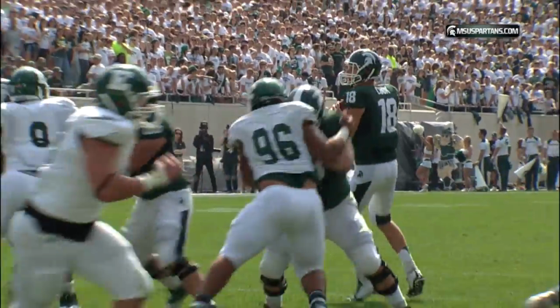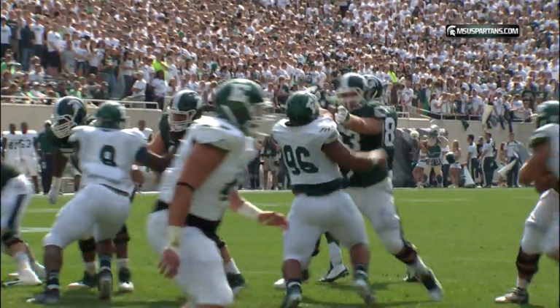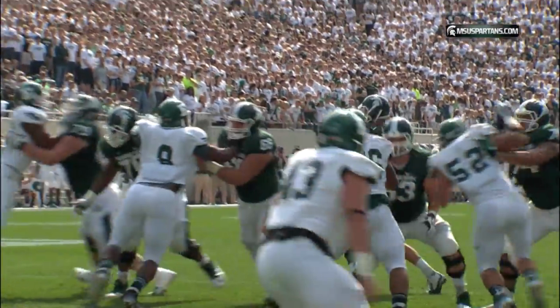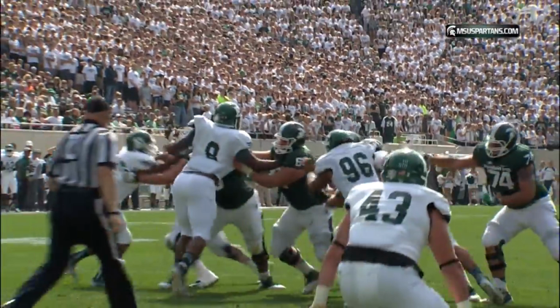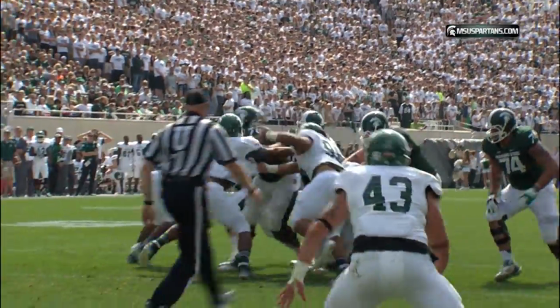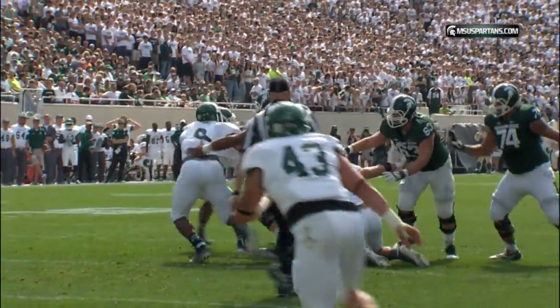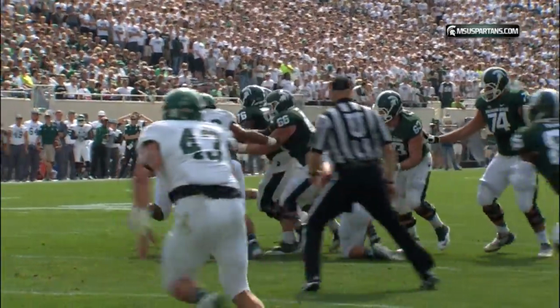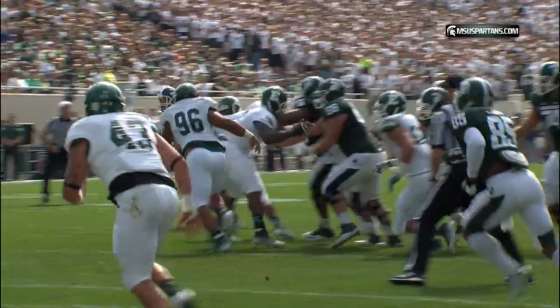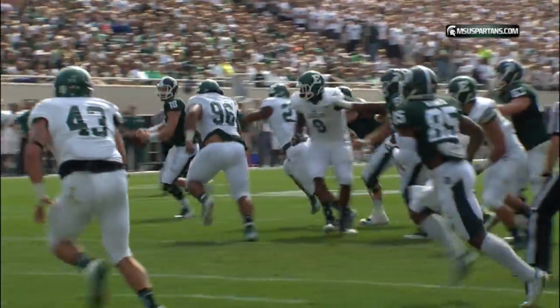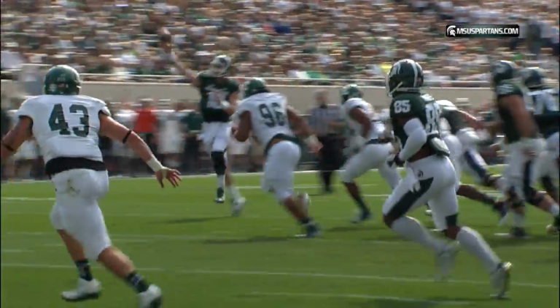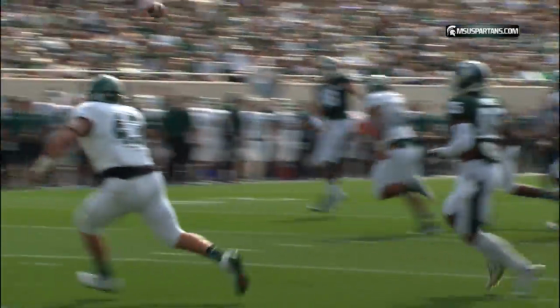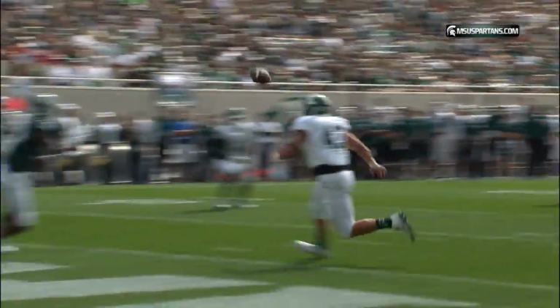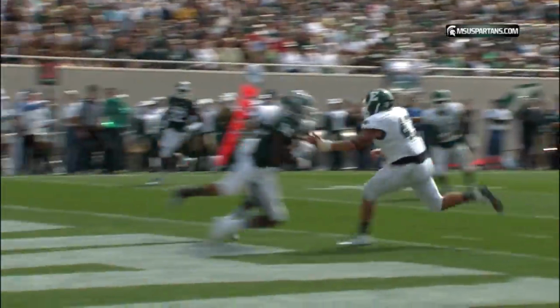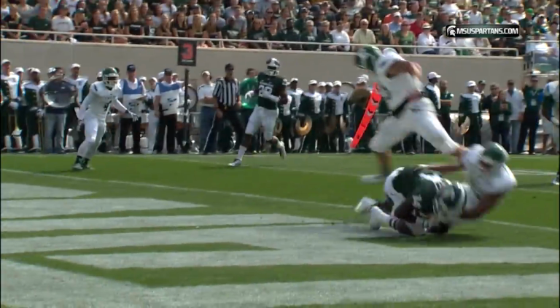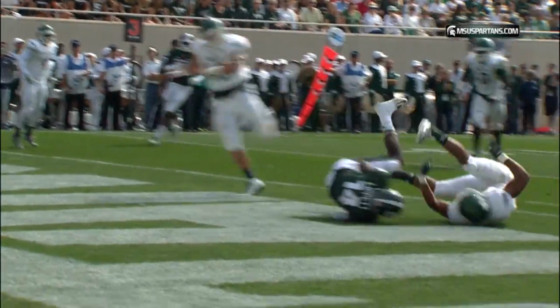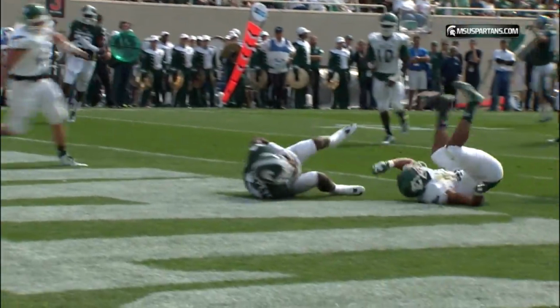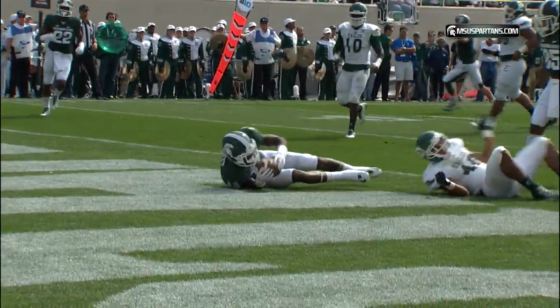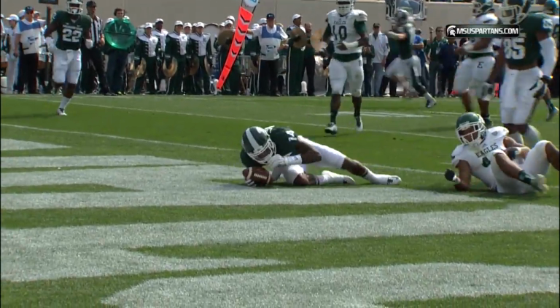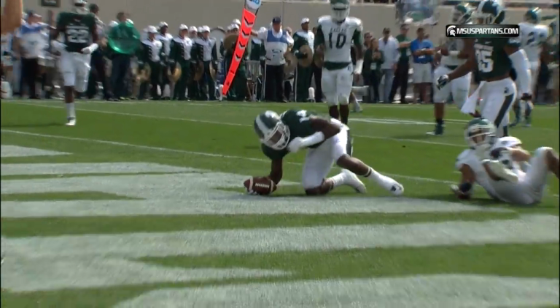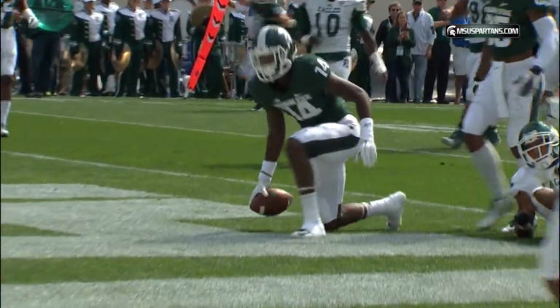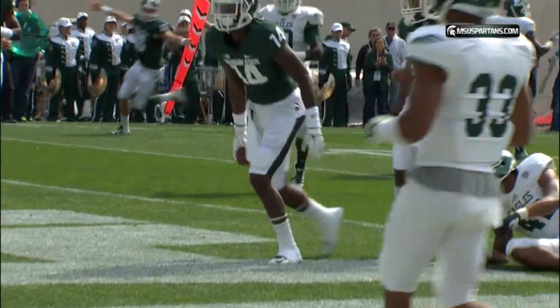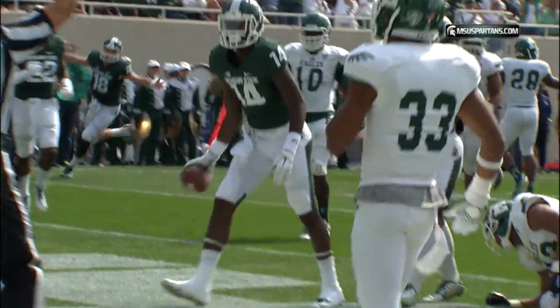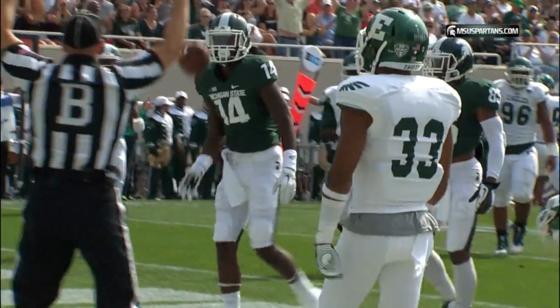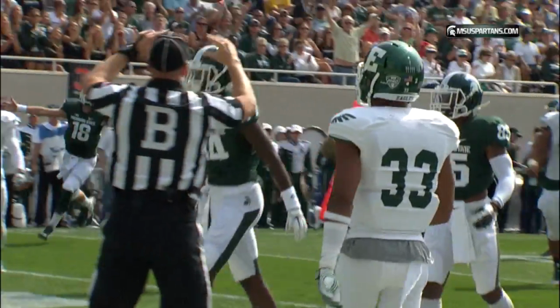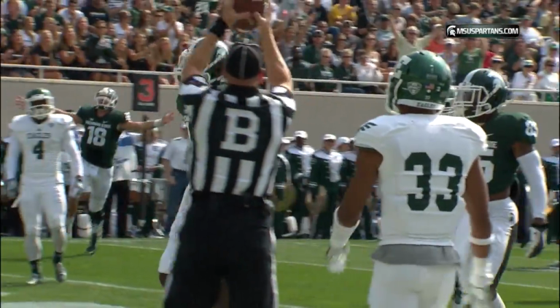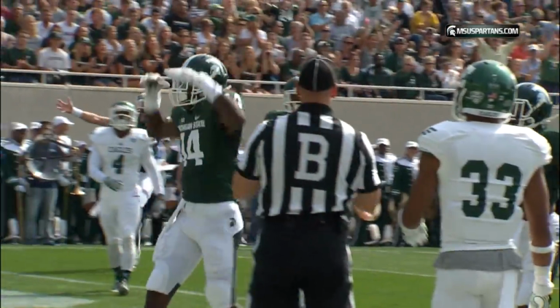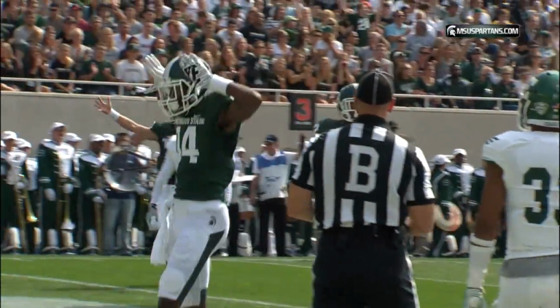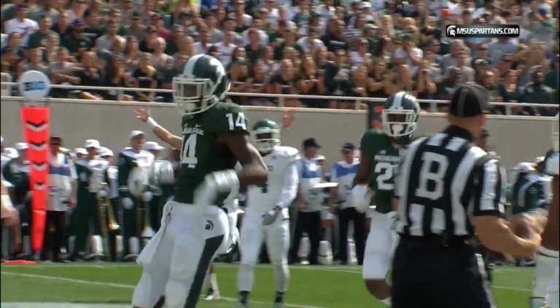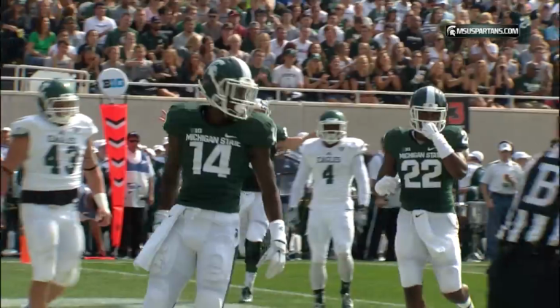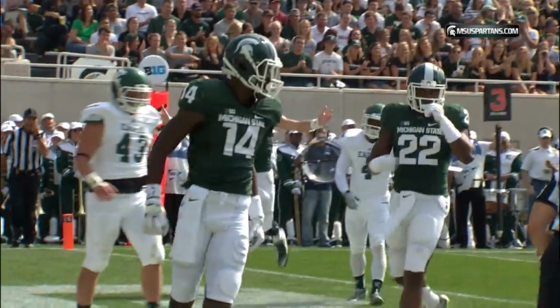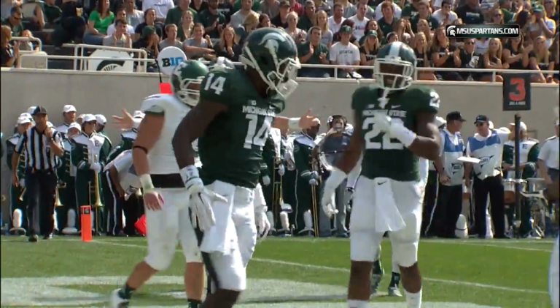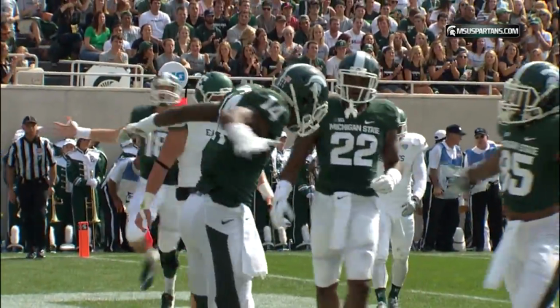Connor takes the snap, rolls to his right, now throws back toward the goal line — falling down, grabbing the end zone — Tony Lippitt!